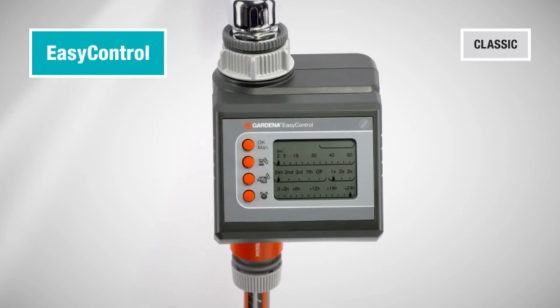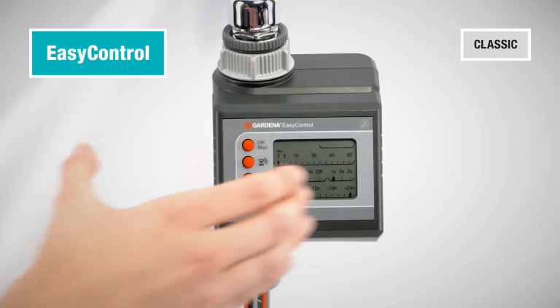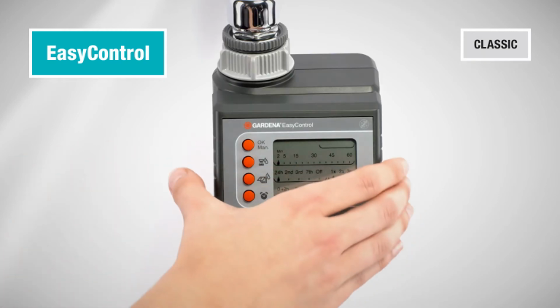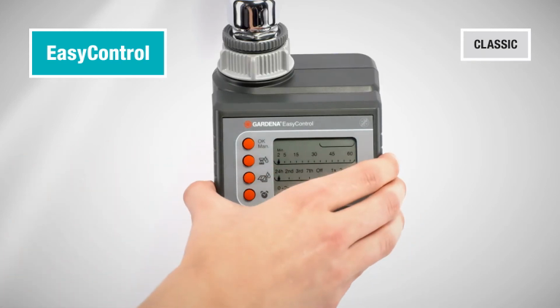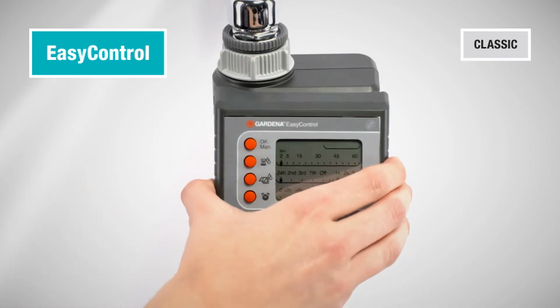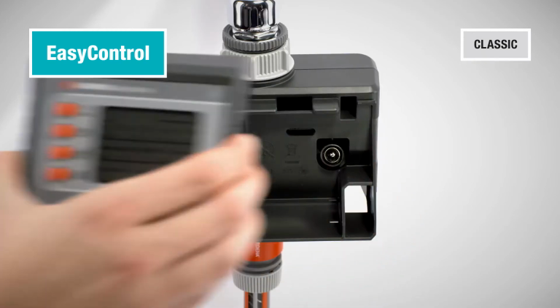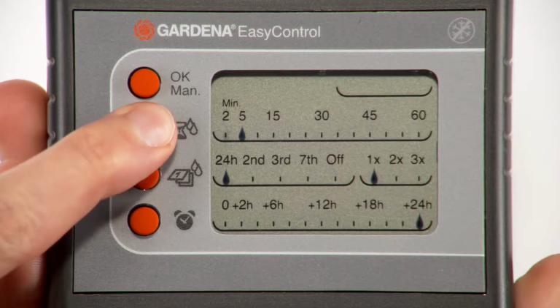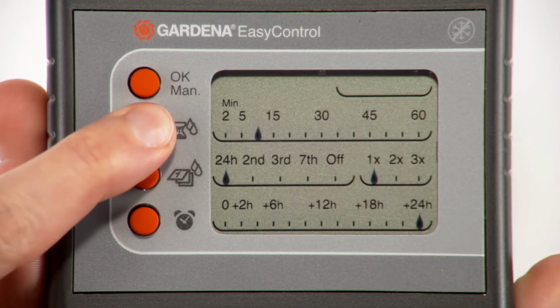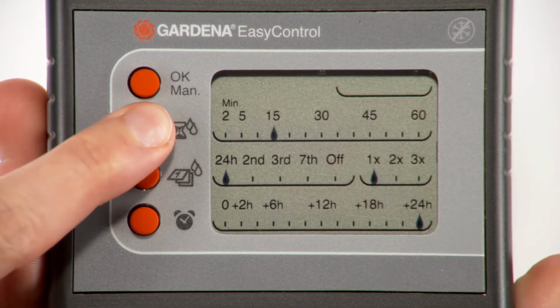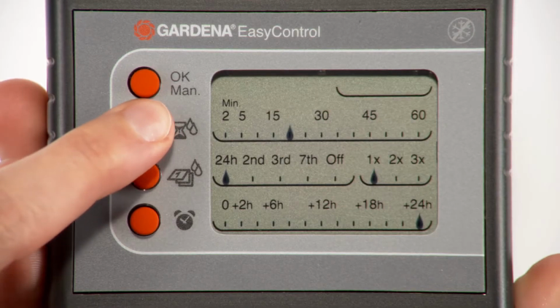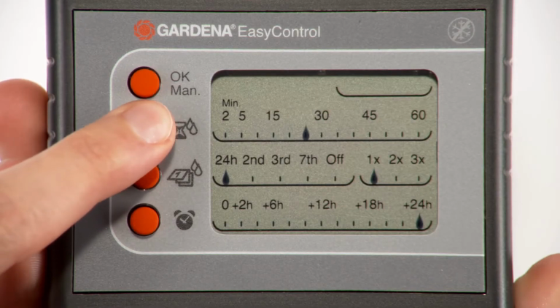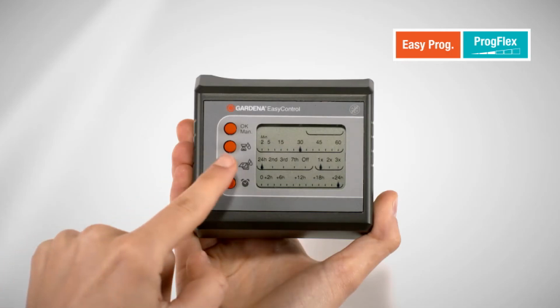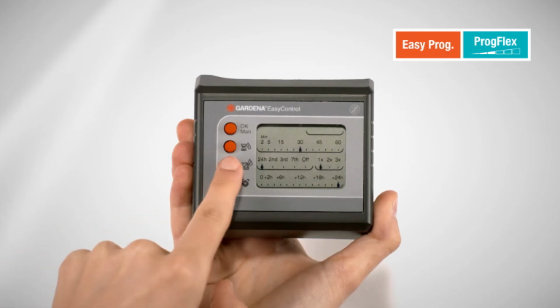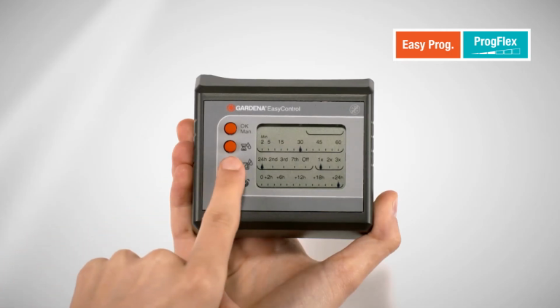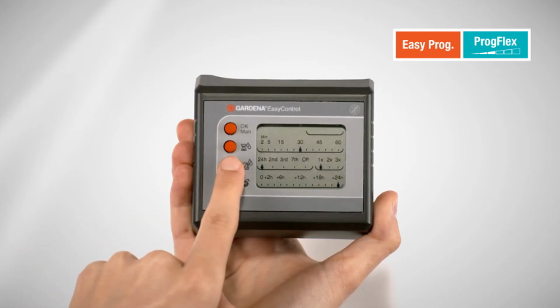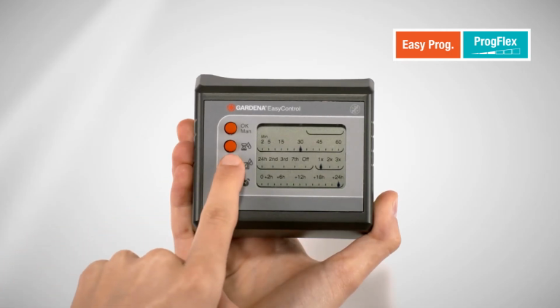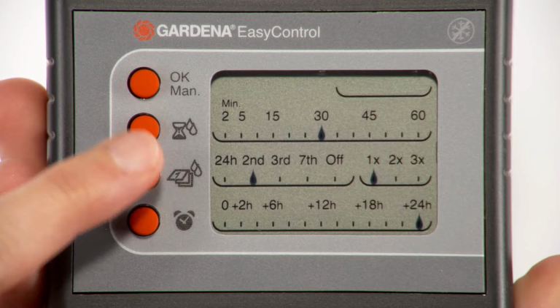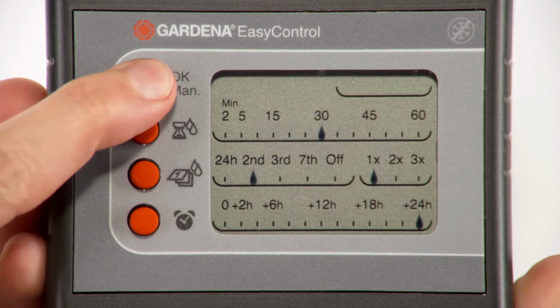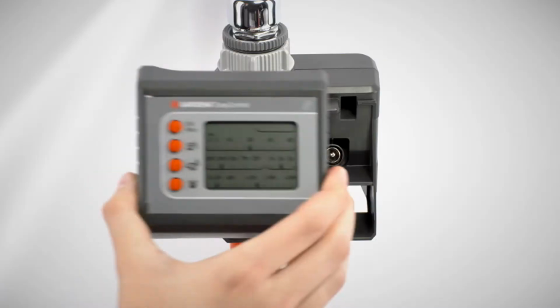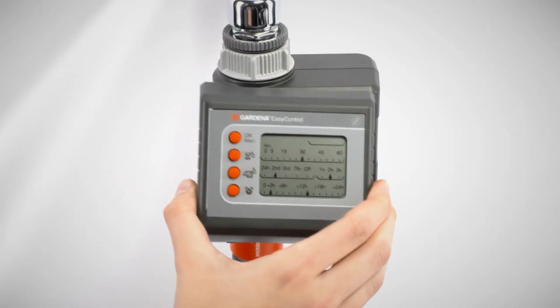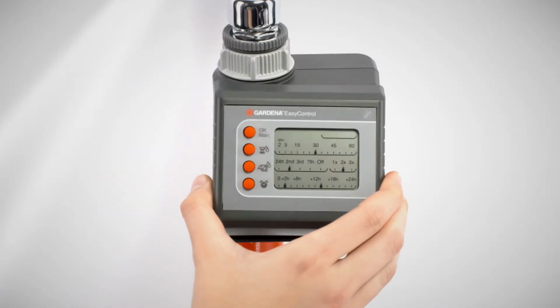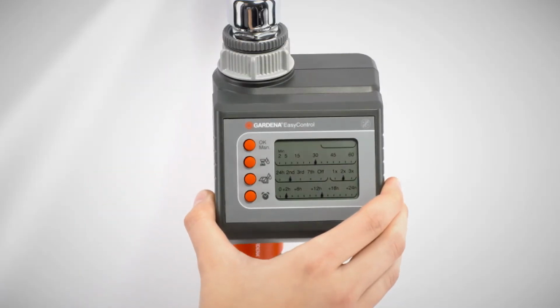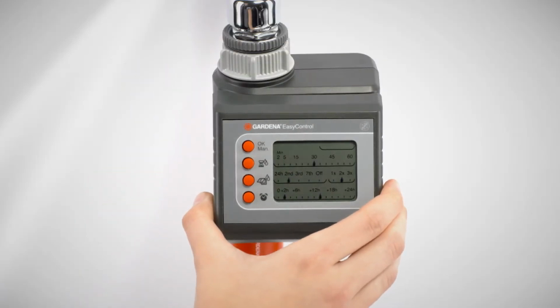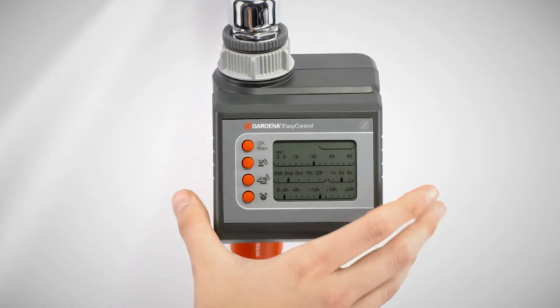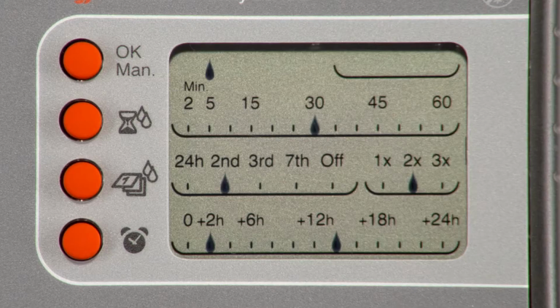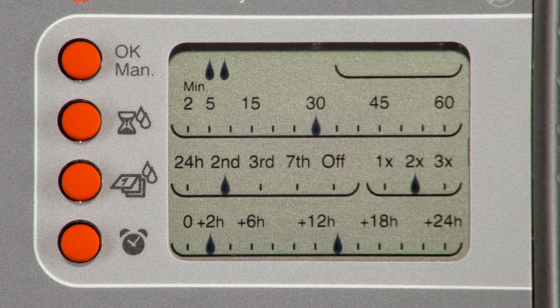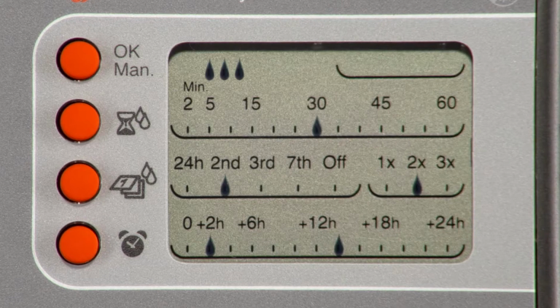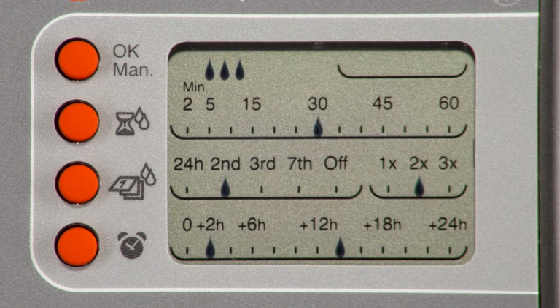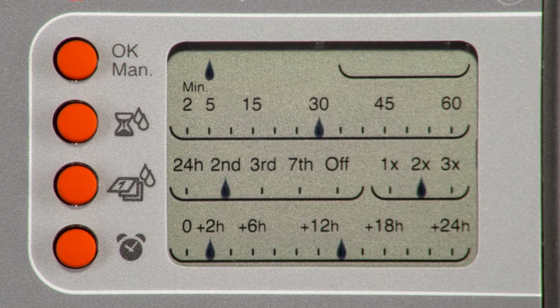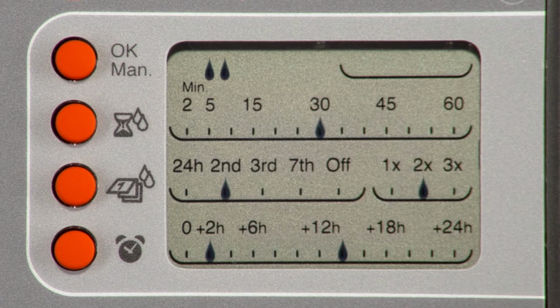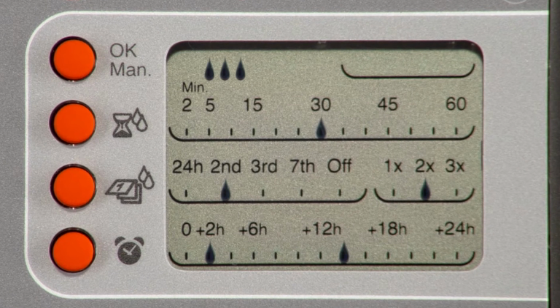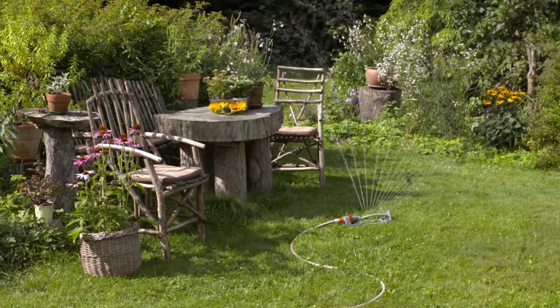Convenient to operate. Watering duration, watering frequency and watering time can be set easily, even without operating instructions. Thus your garden is always perfectly watered, even if you are away from home.